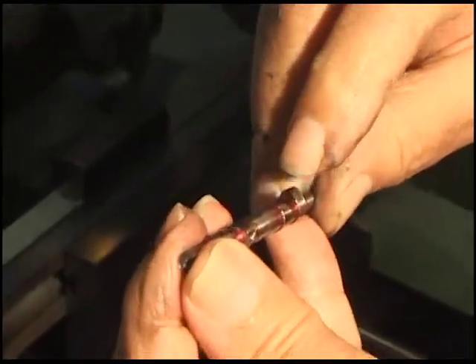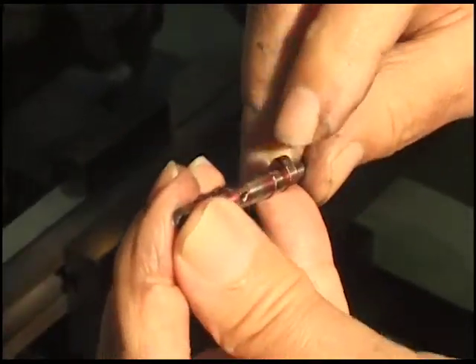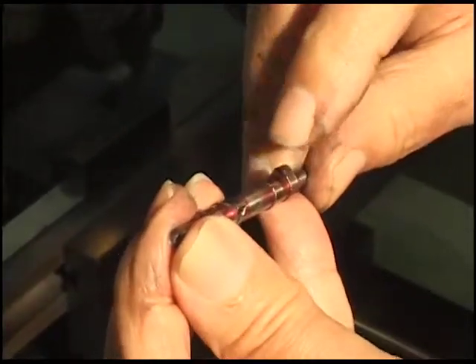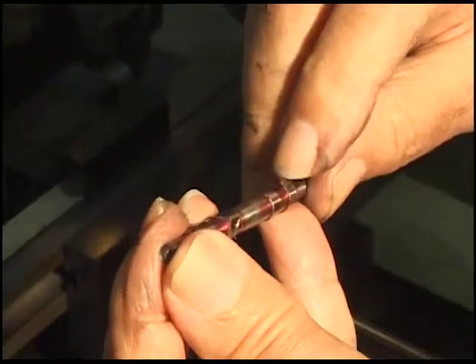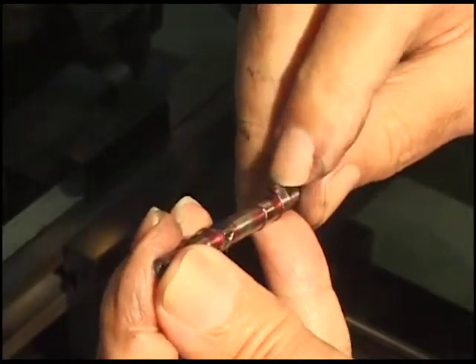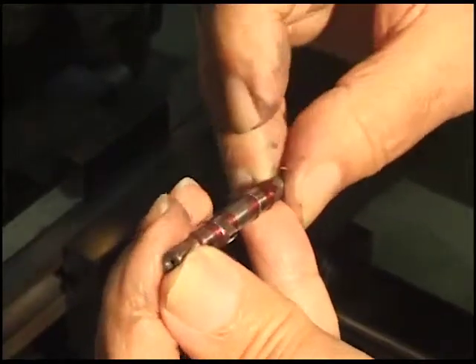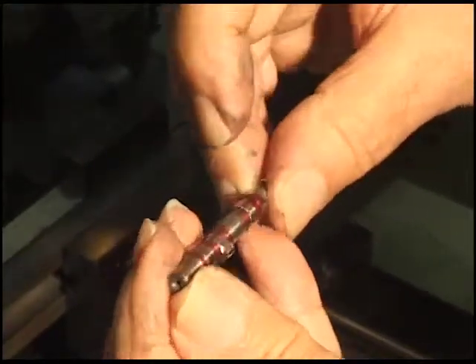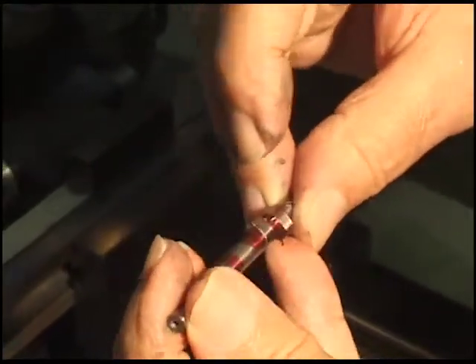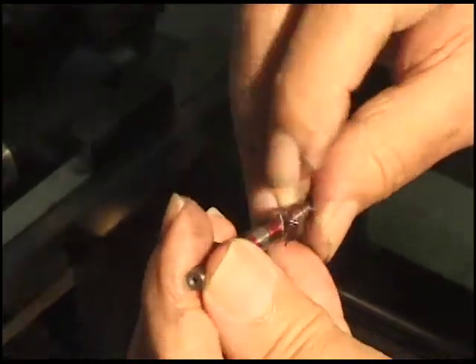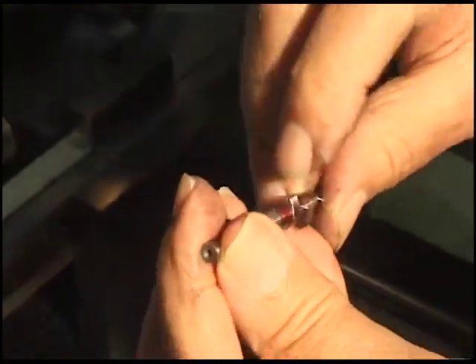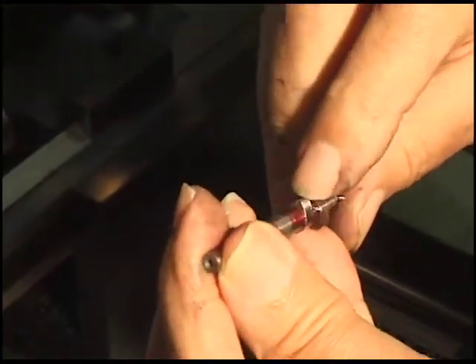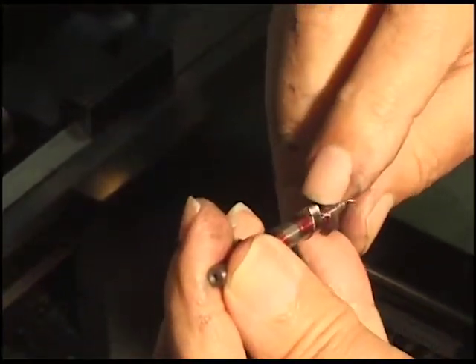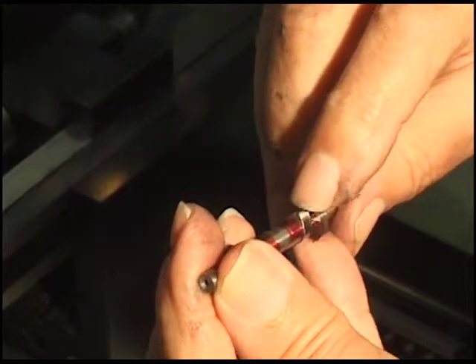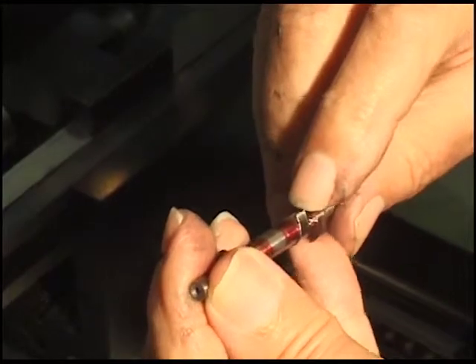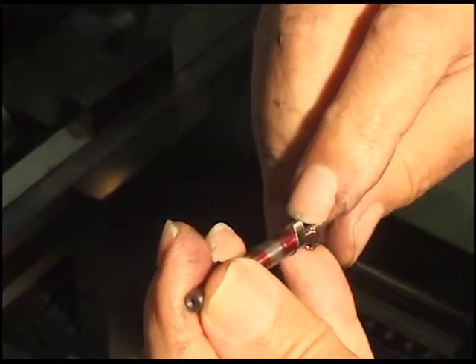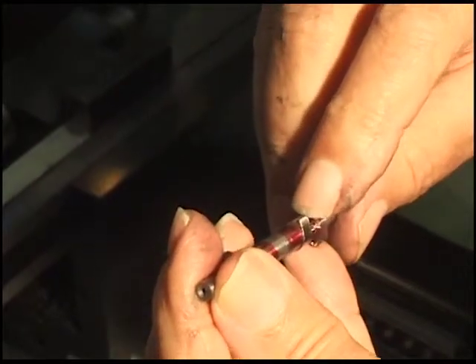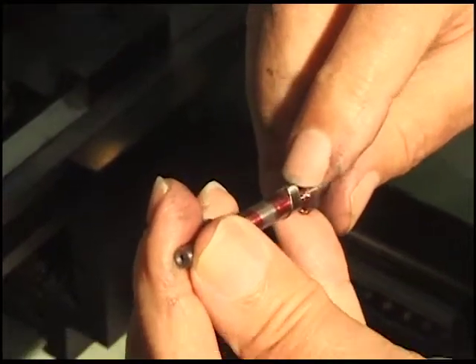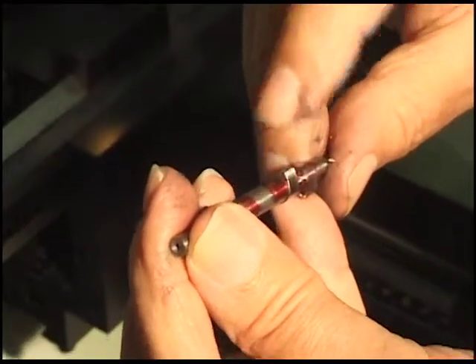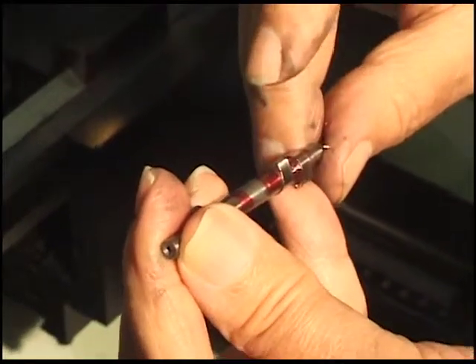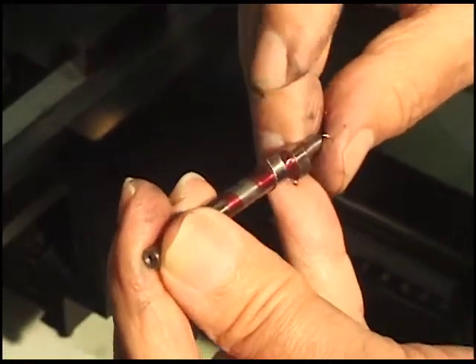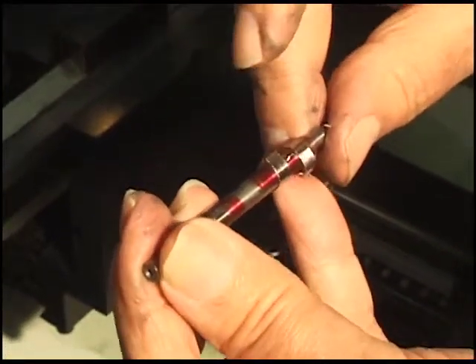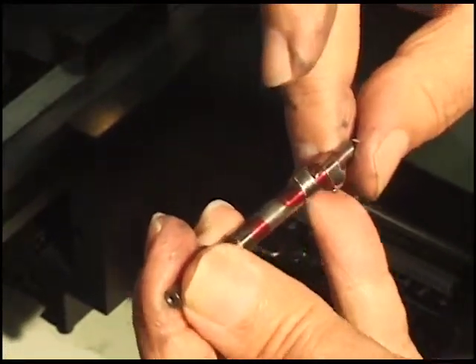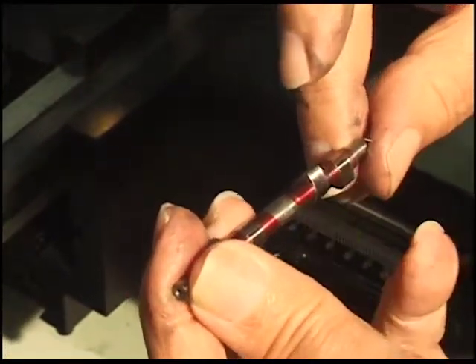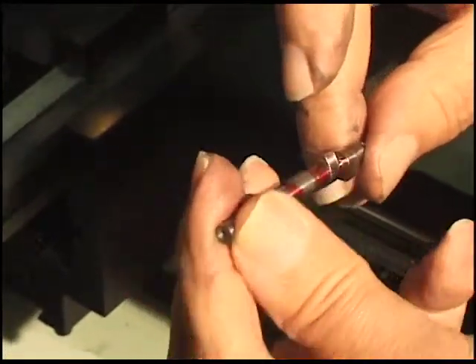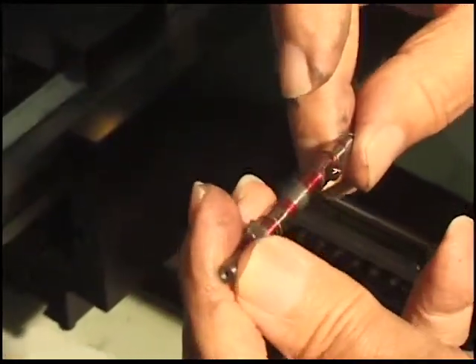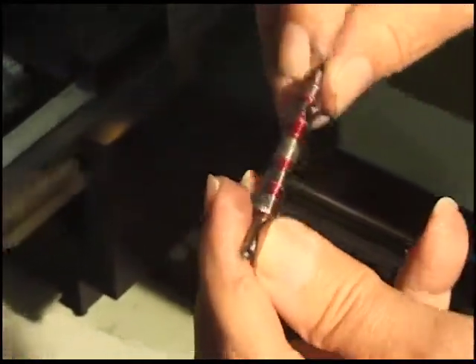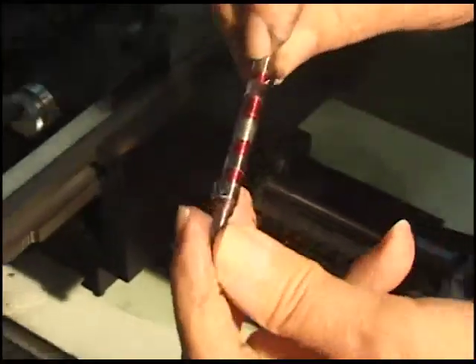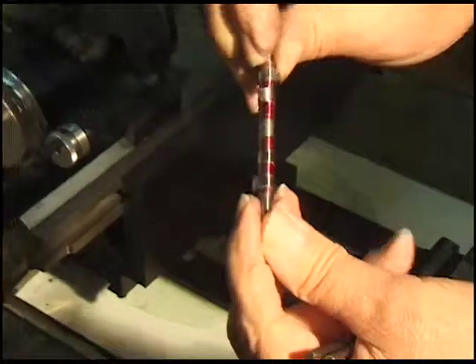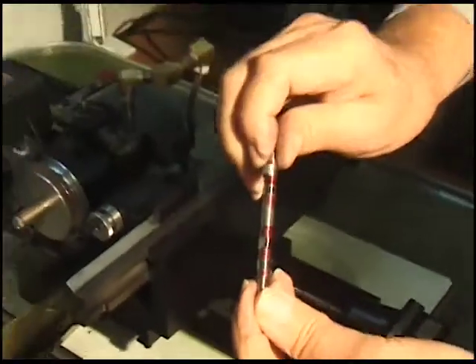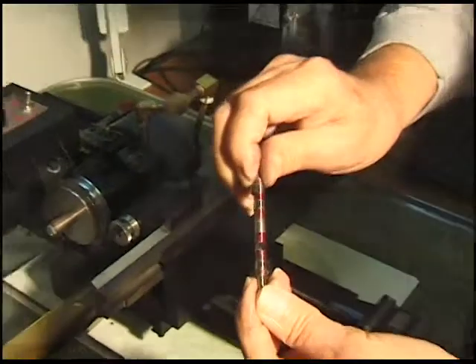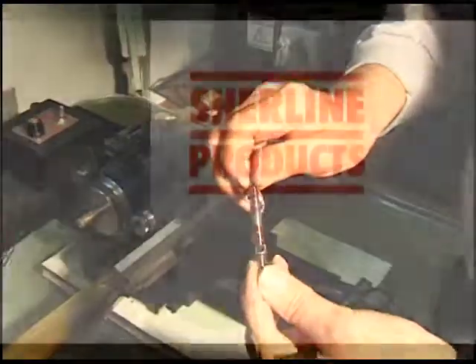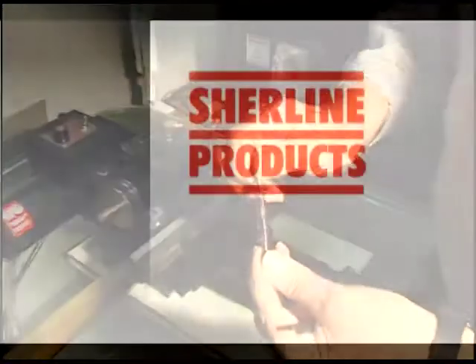This one's the exhaust cam. And this one here is the intake, which is a lot sharper. Anyway, that's how we do it.